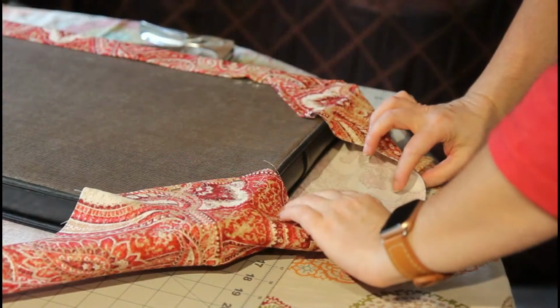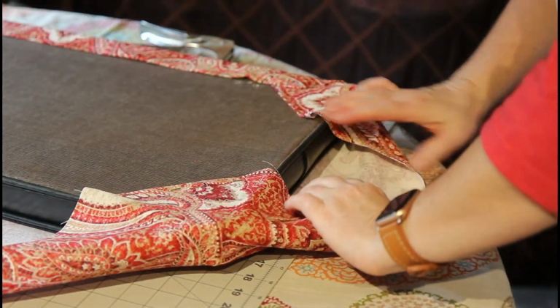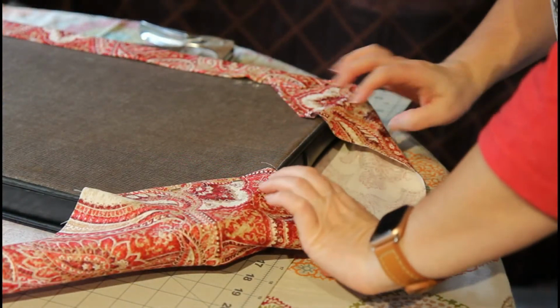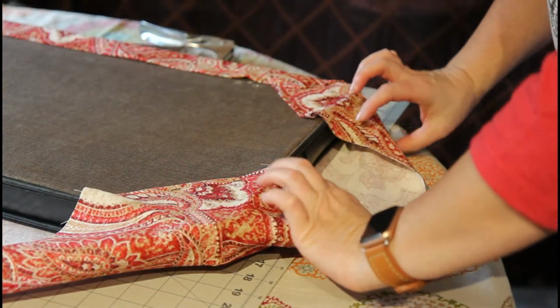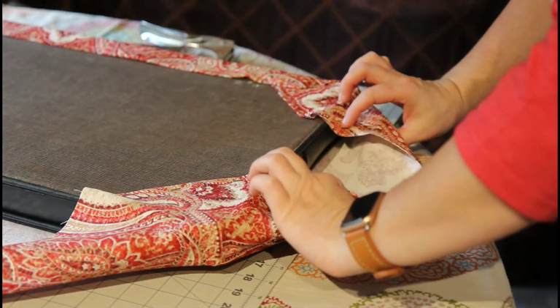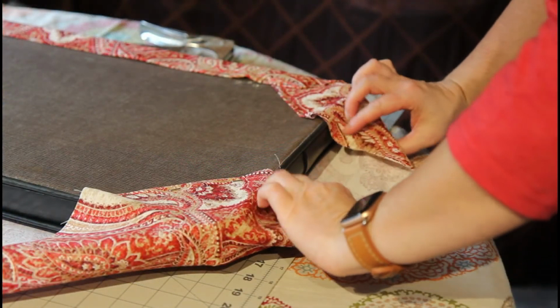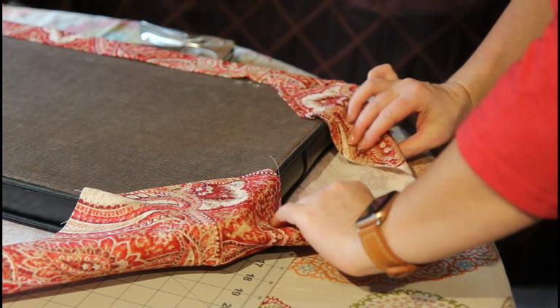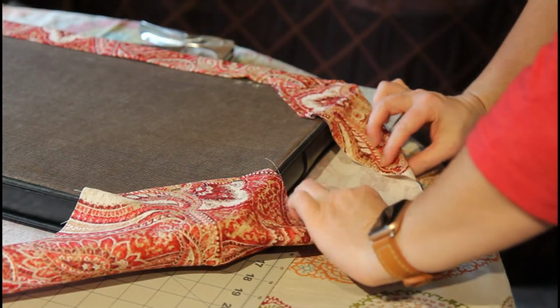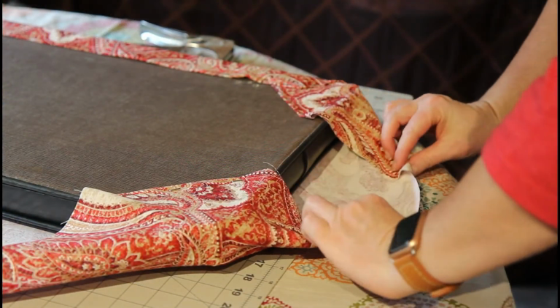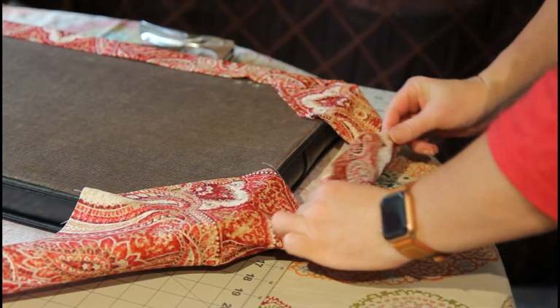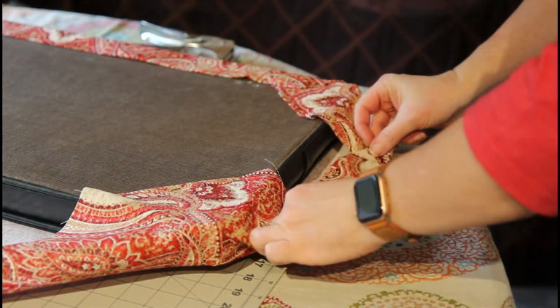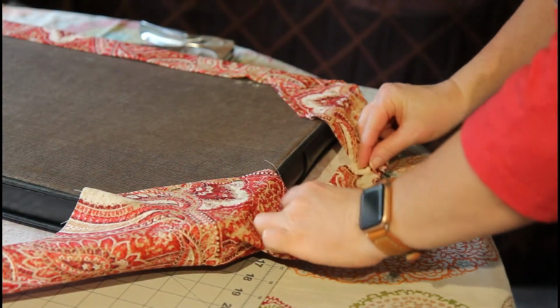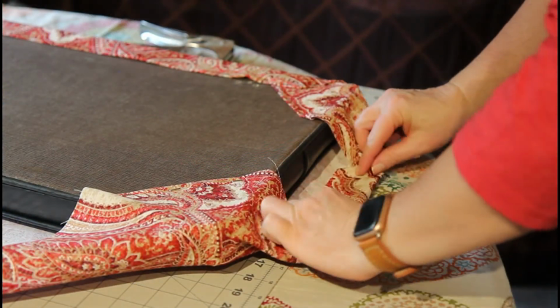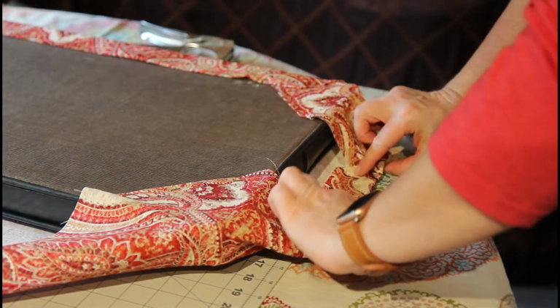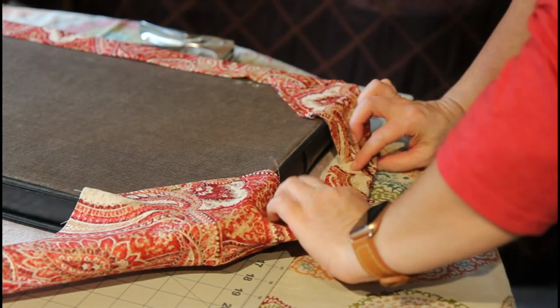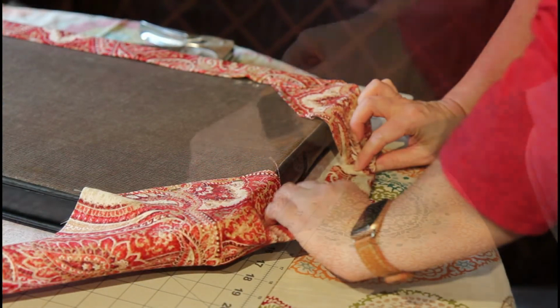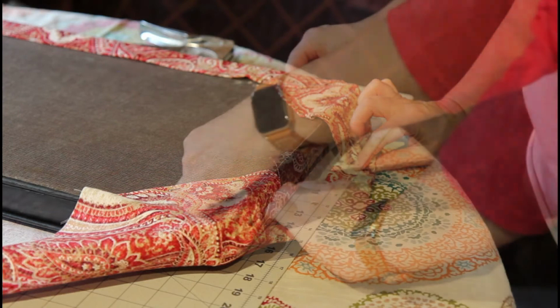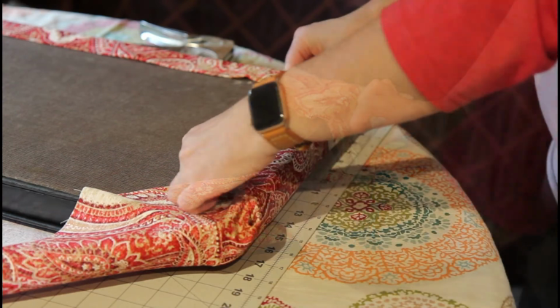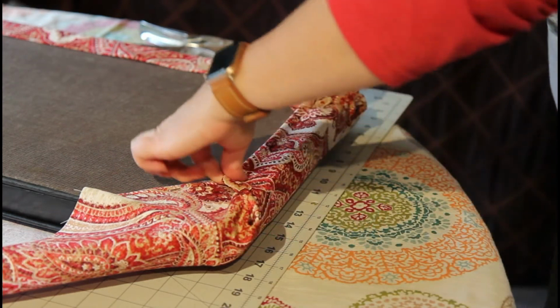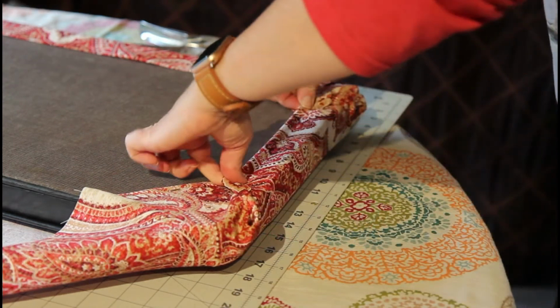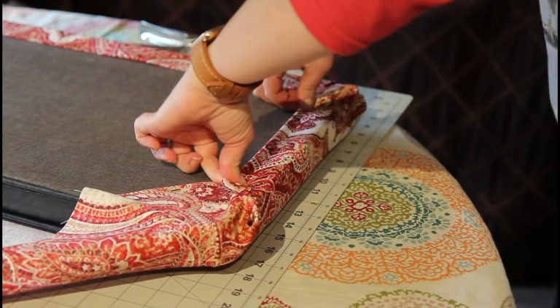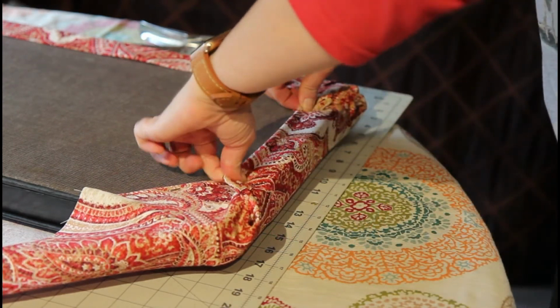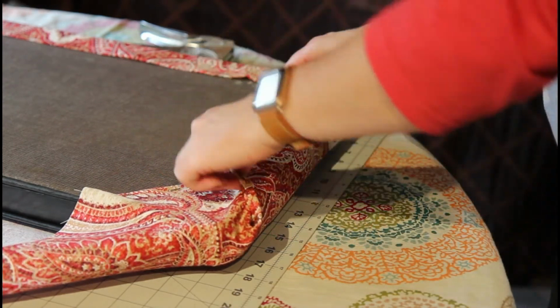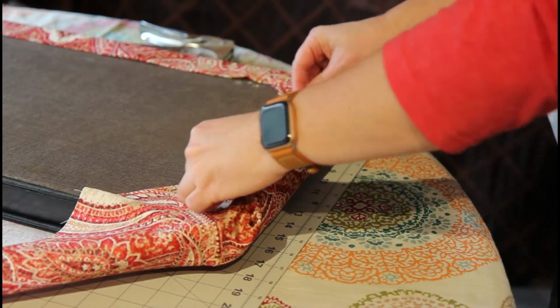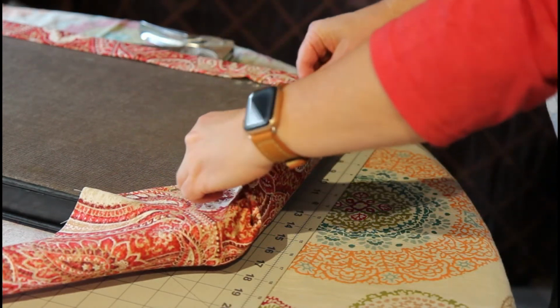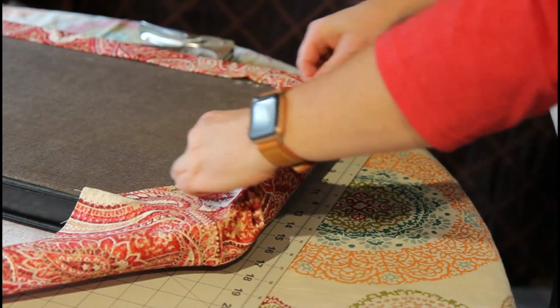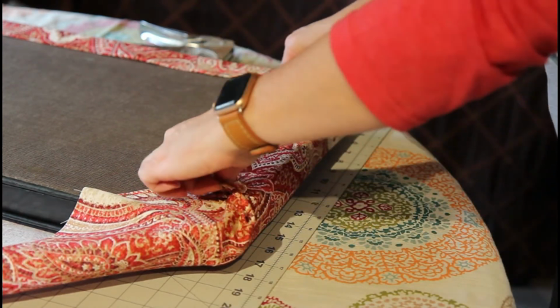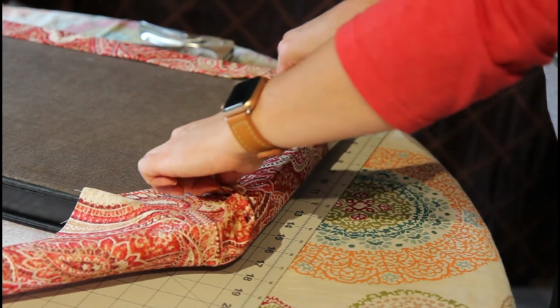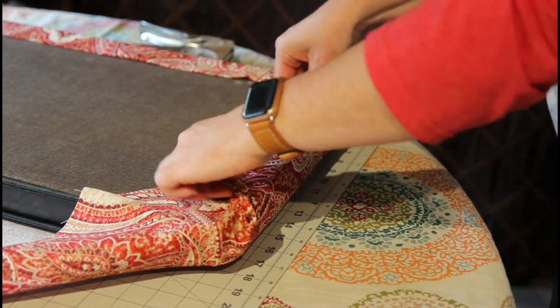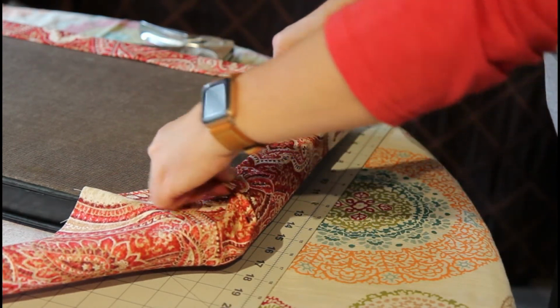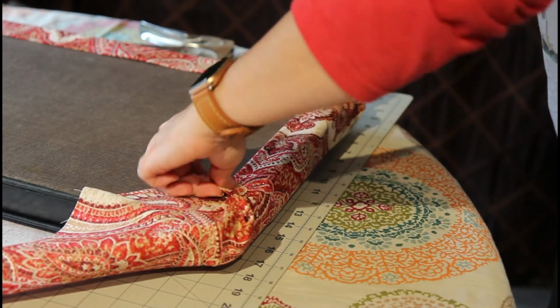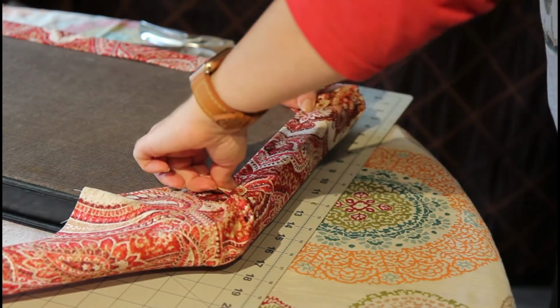Now at this end we don't have any holes to hide, but we still want to turn this down, still in the fashion as if we were wrapping a present.